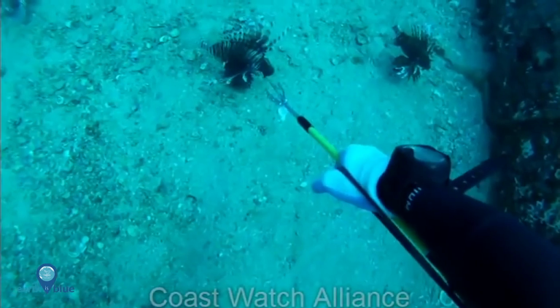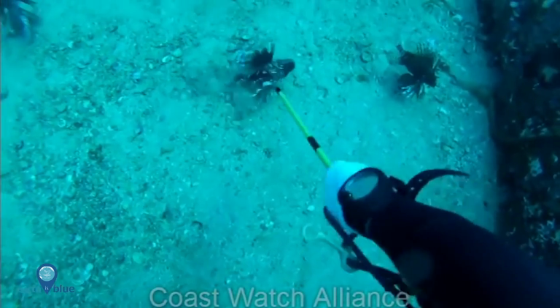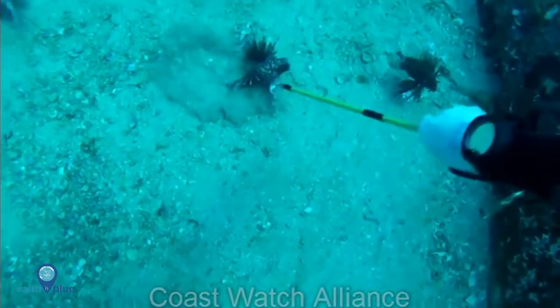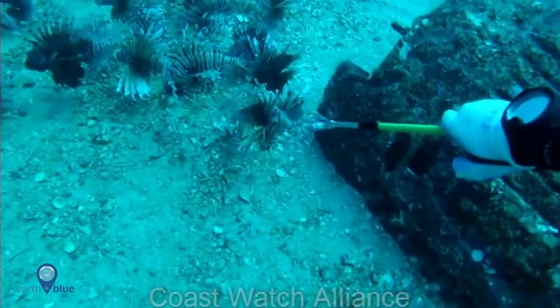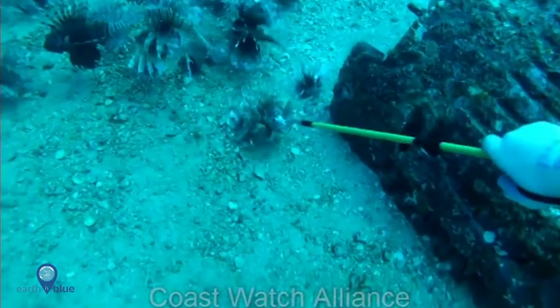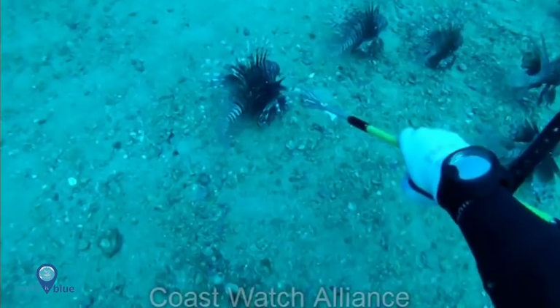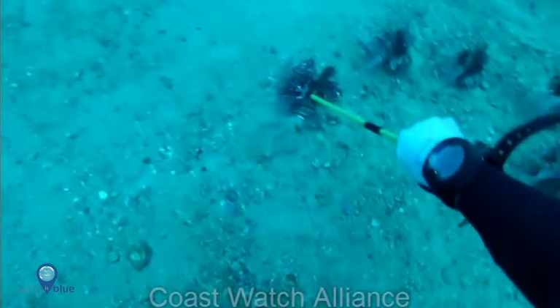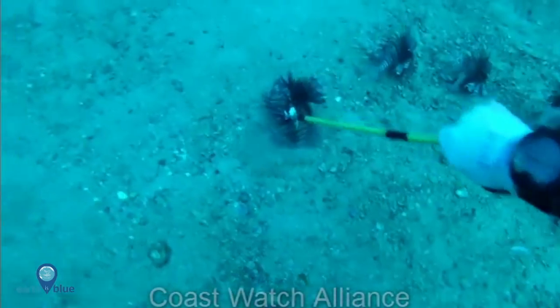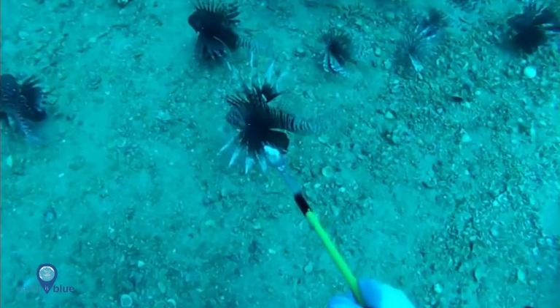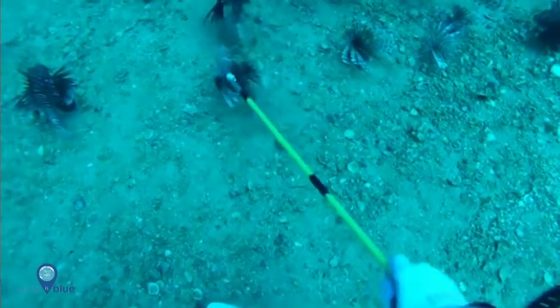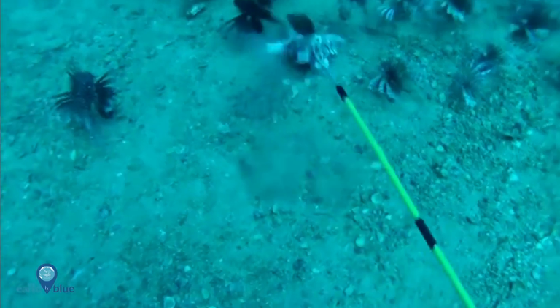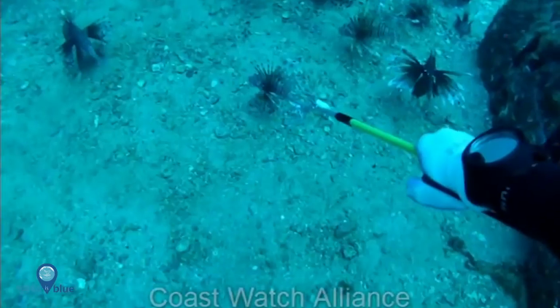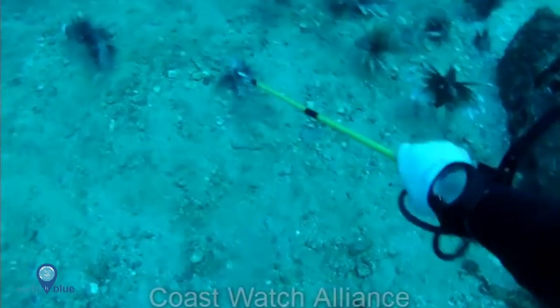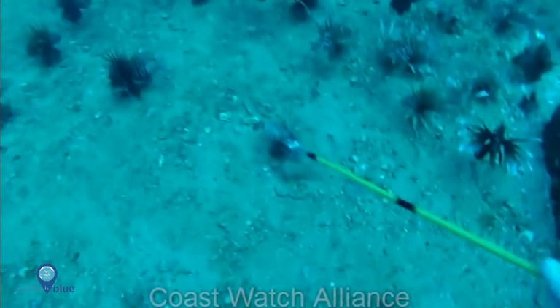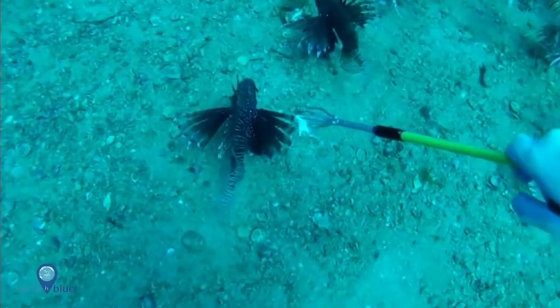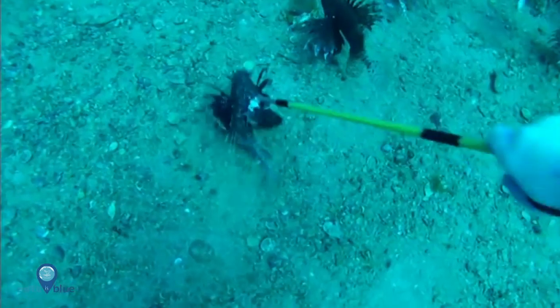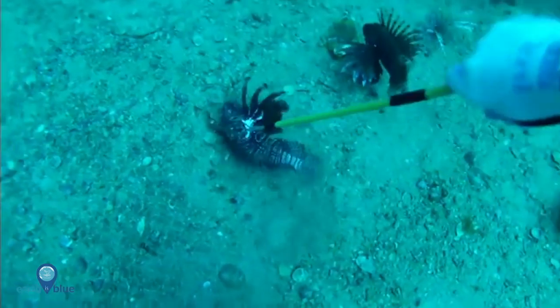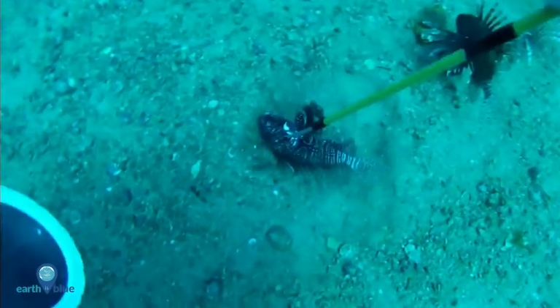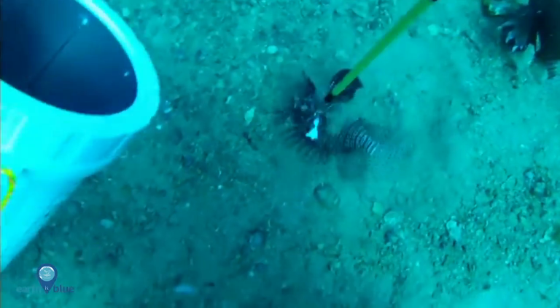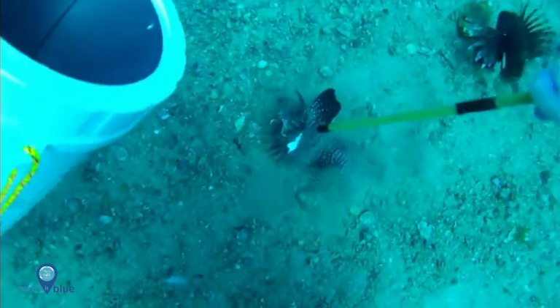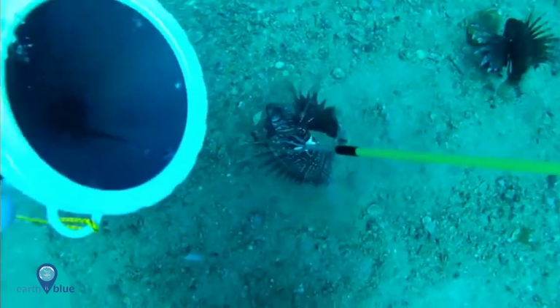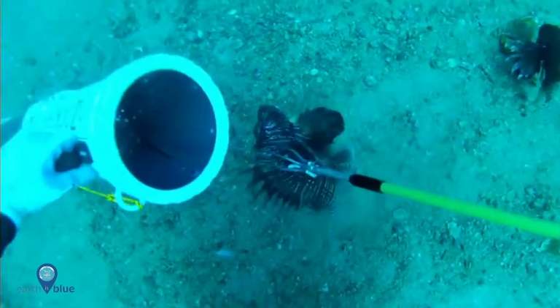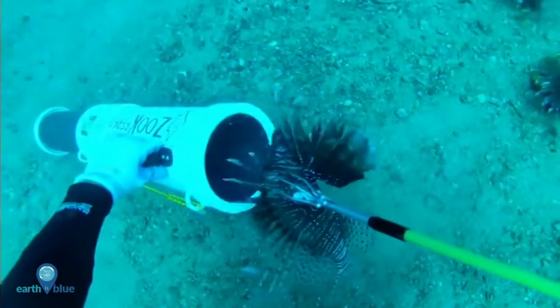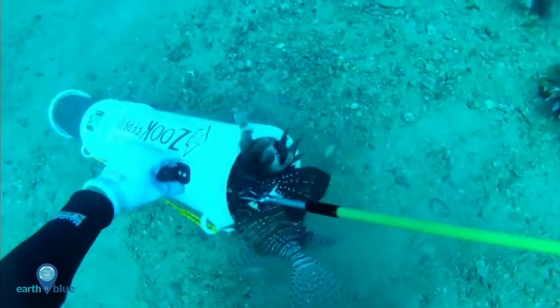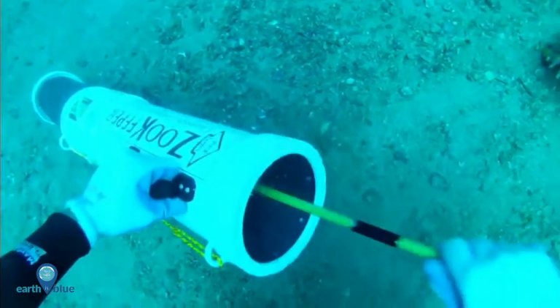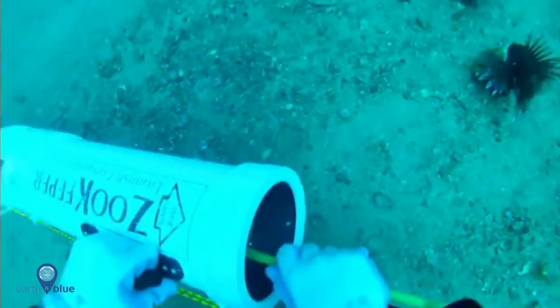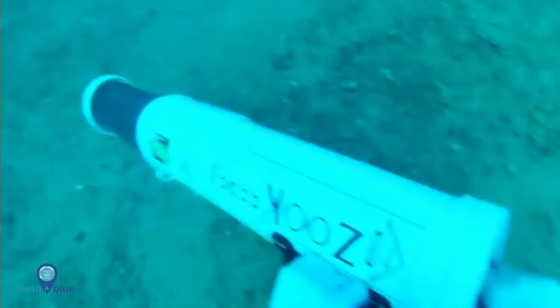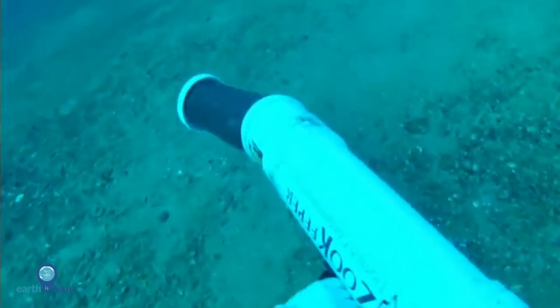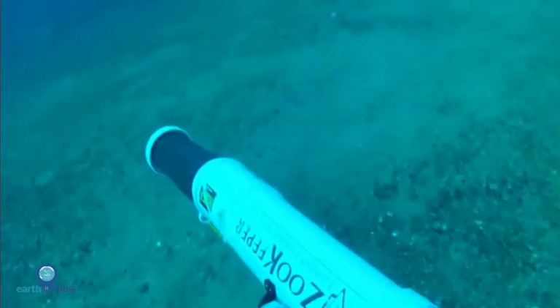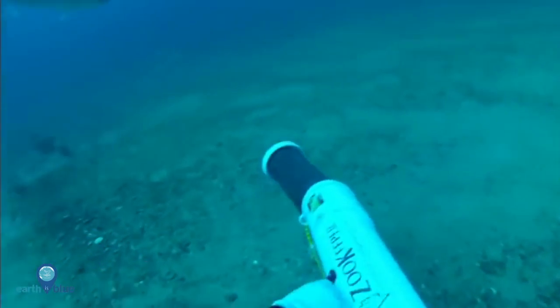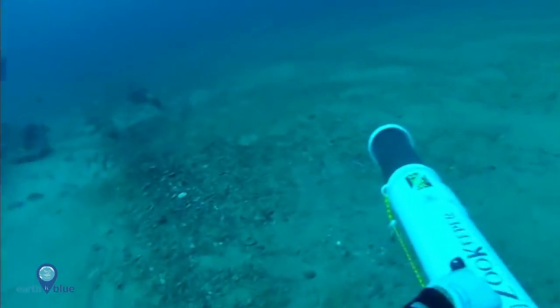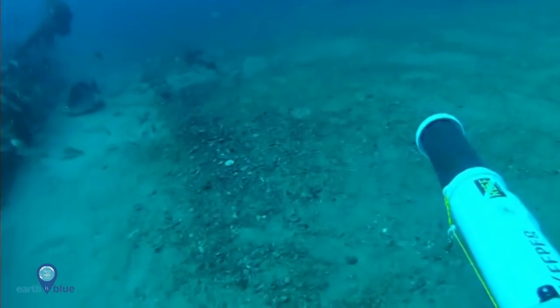Right now, the best way we have of dealing with the lionfish problem is killing them by spearfishing. It's easy and effective, but only in fairly shallow water, and only in areas frequented by divers.